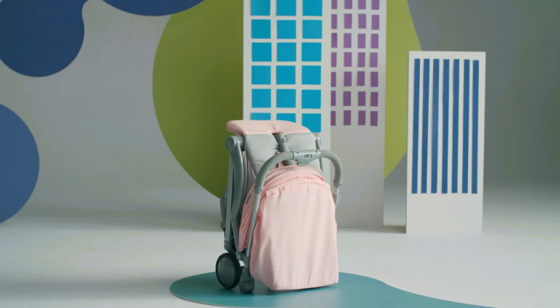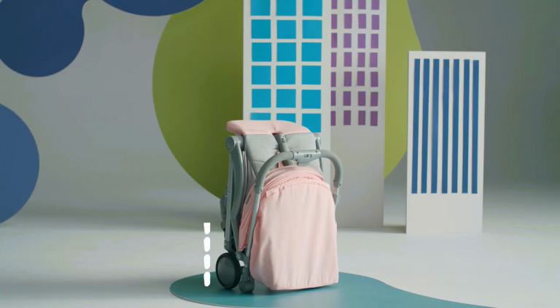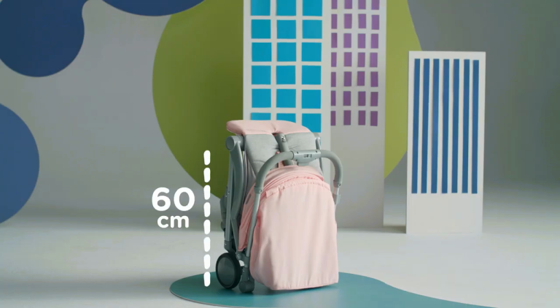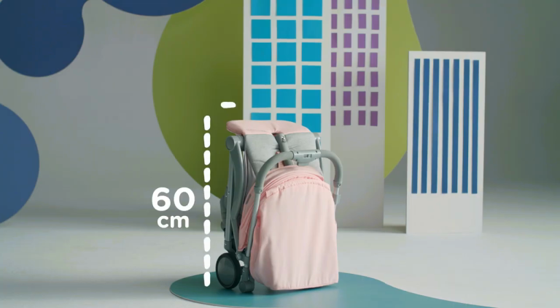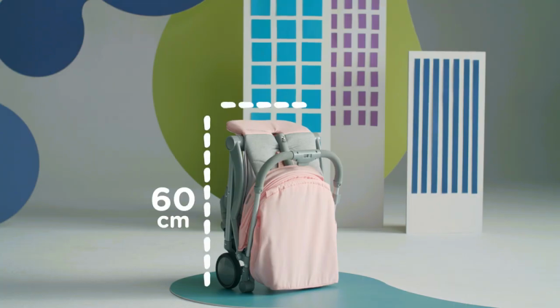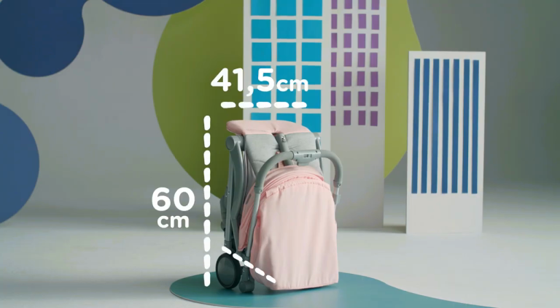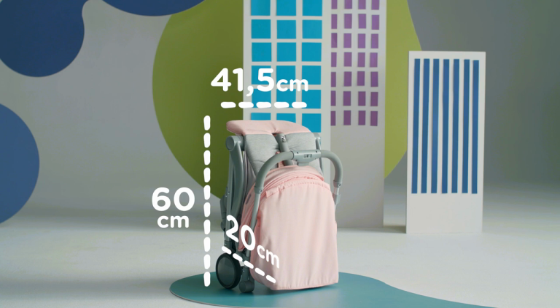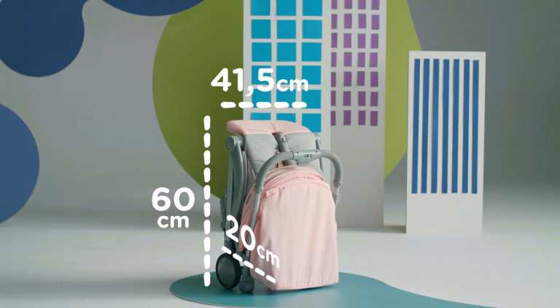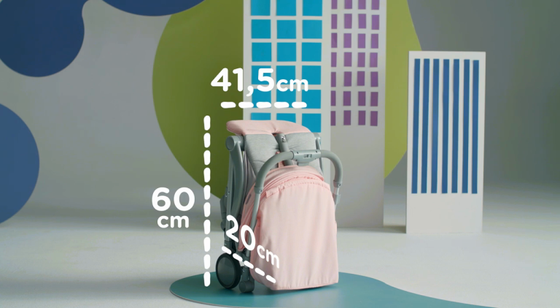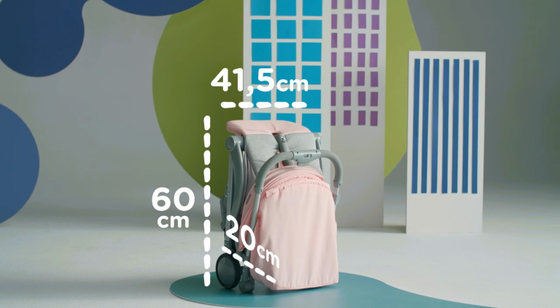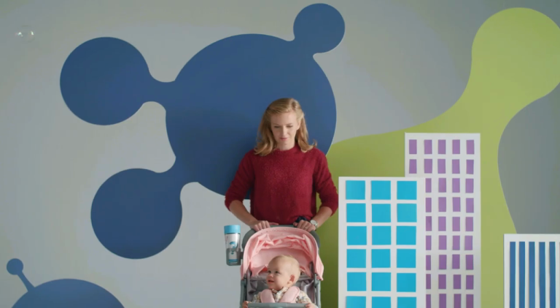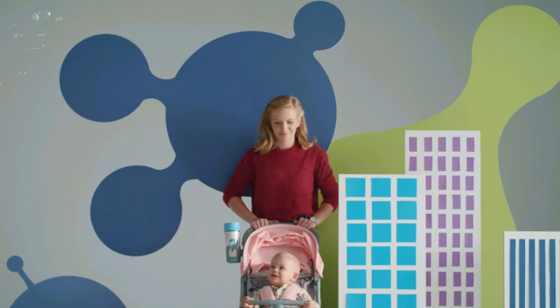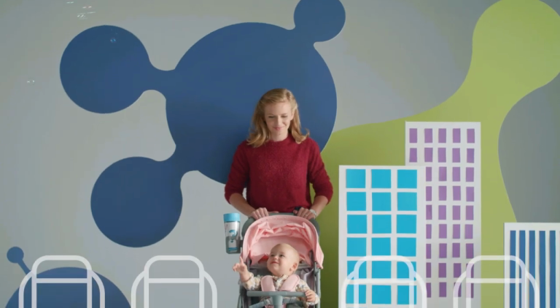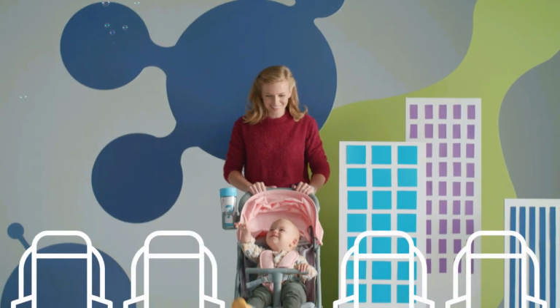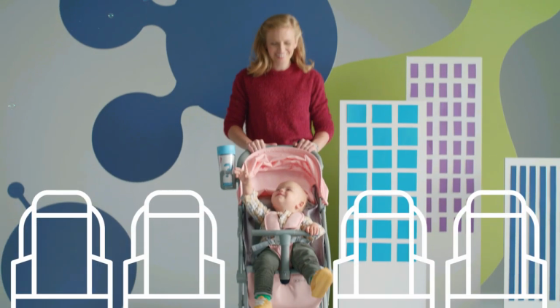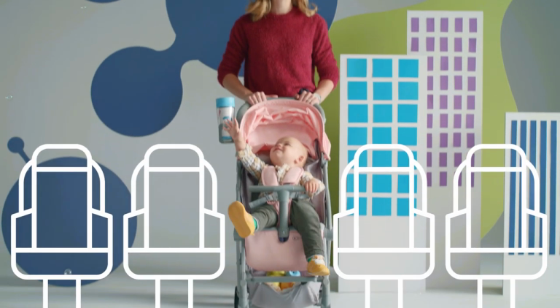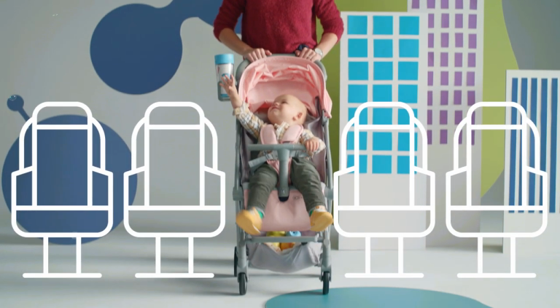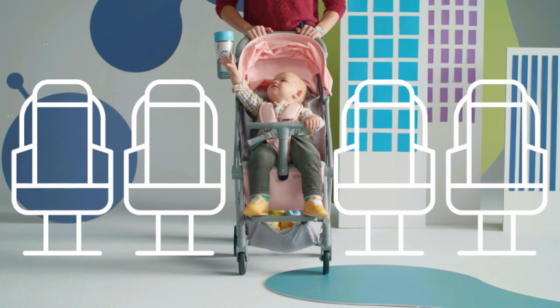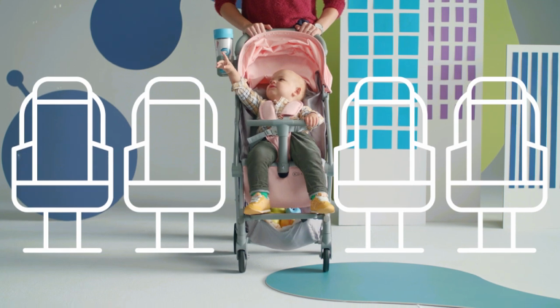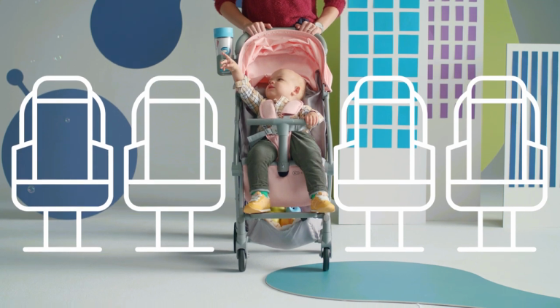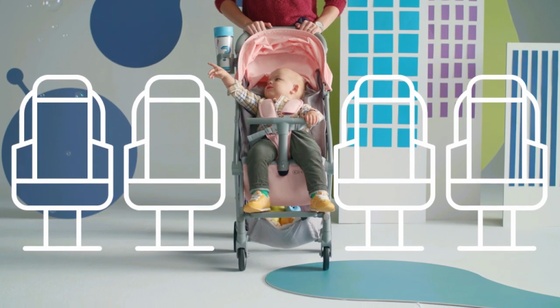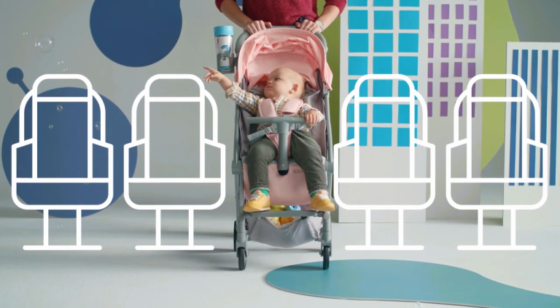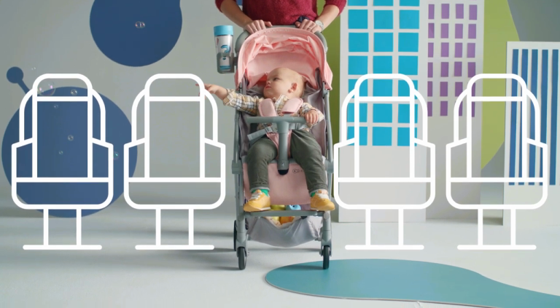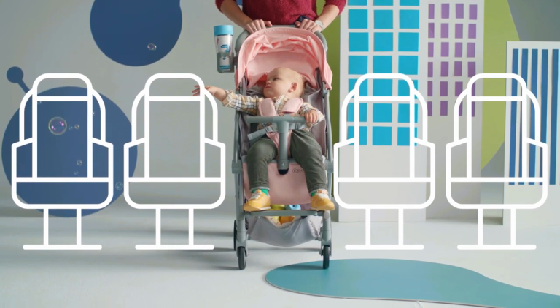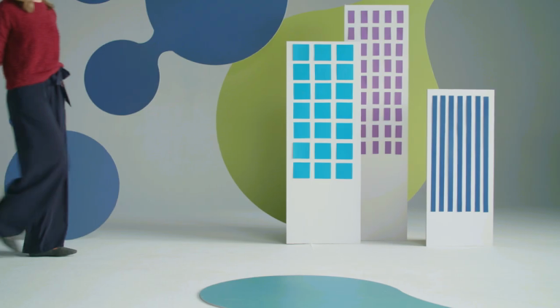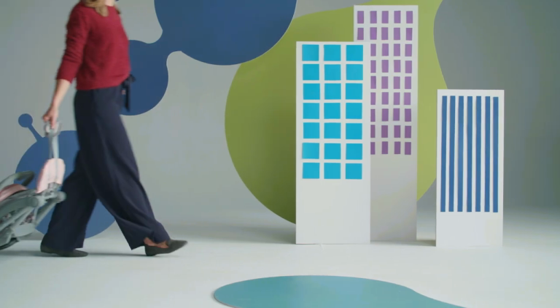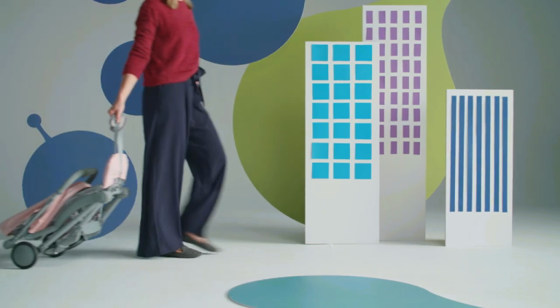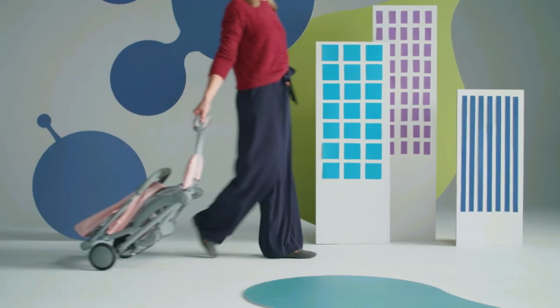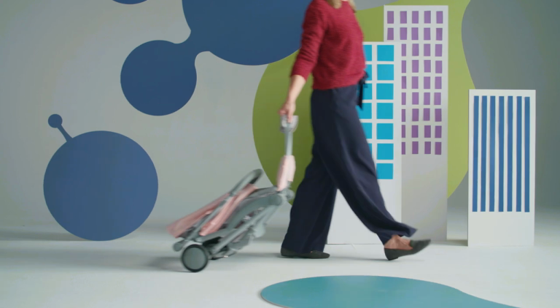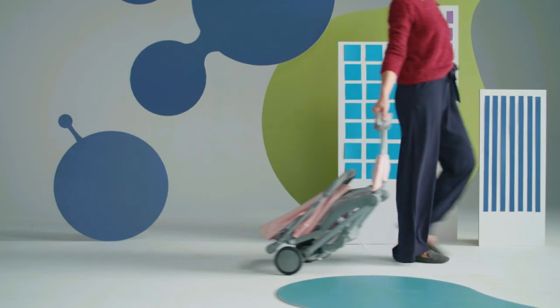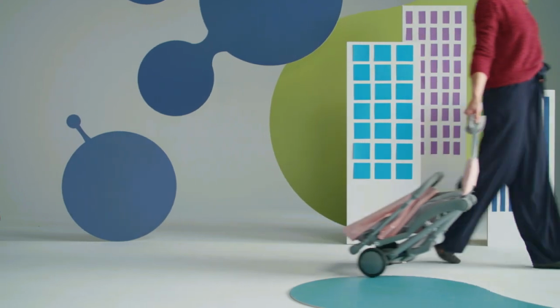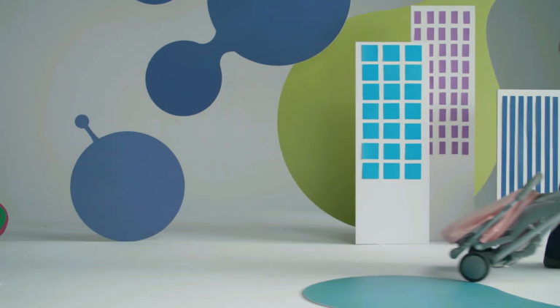Thanks to its dimensions, it will easily fit into the hand luggage compartment. And immediately after getting off the plane, you can fold it away for your little passenger because it fits into the aisle between the seats in the aeroplane cabin. You can also pull it along like a small wheelie case.